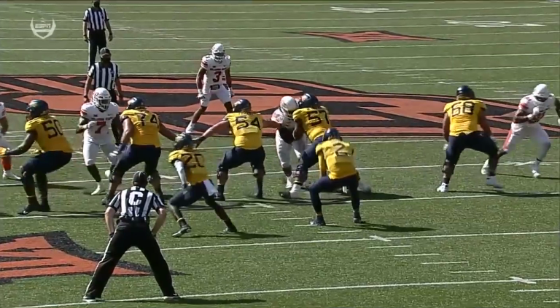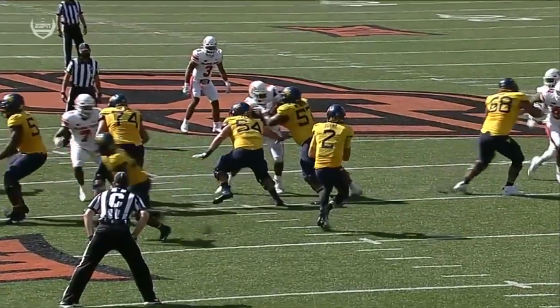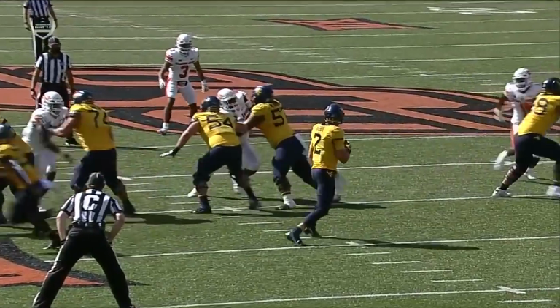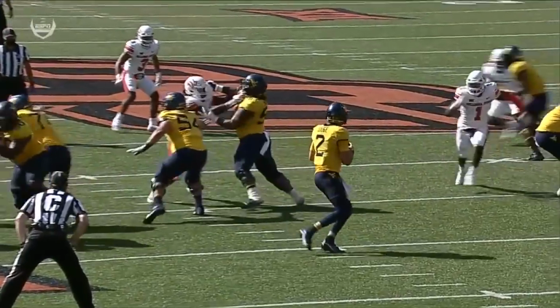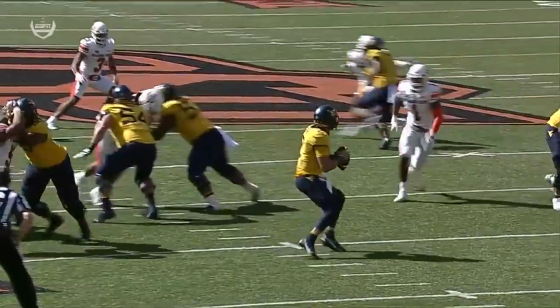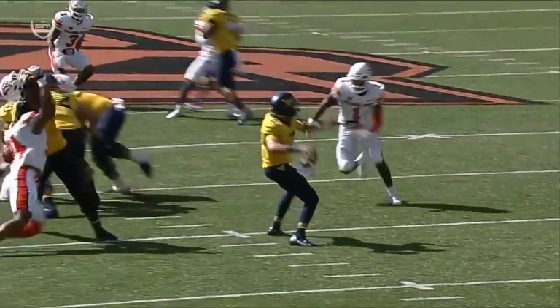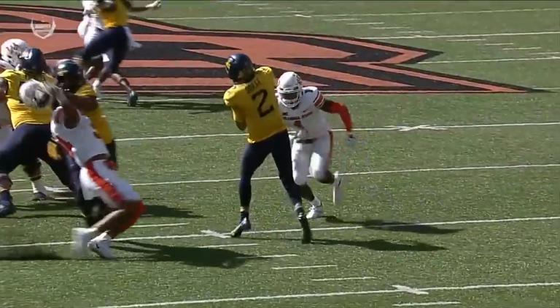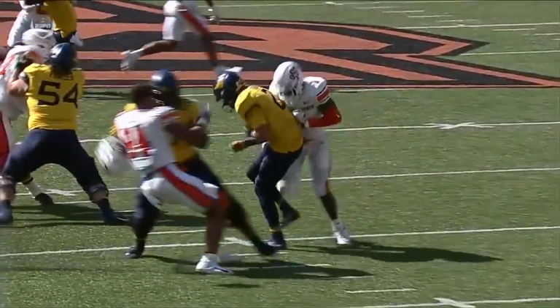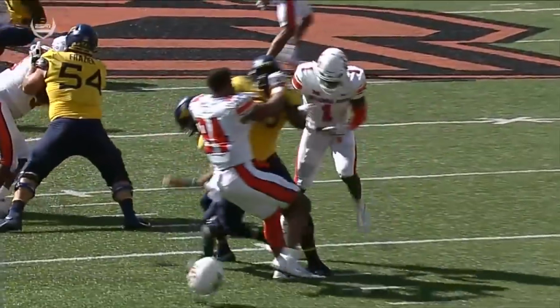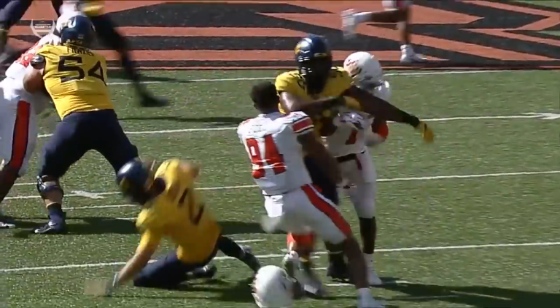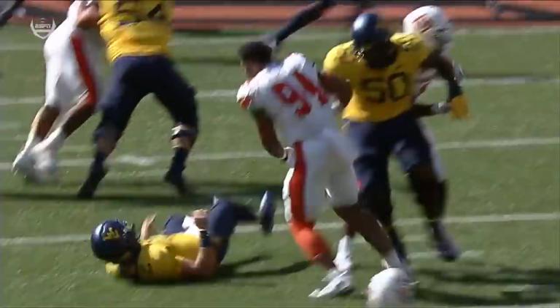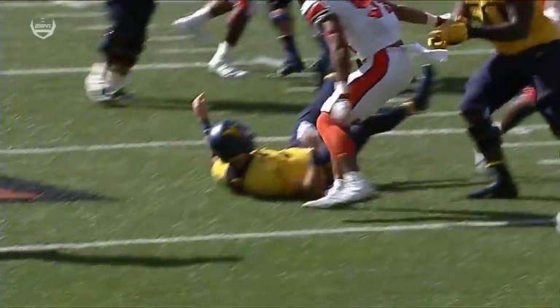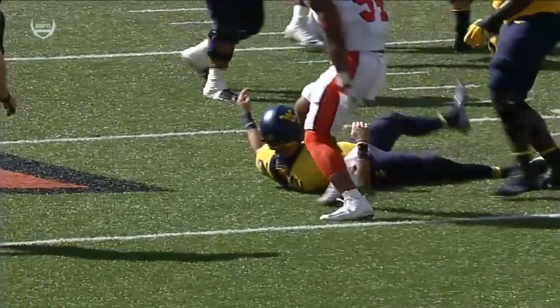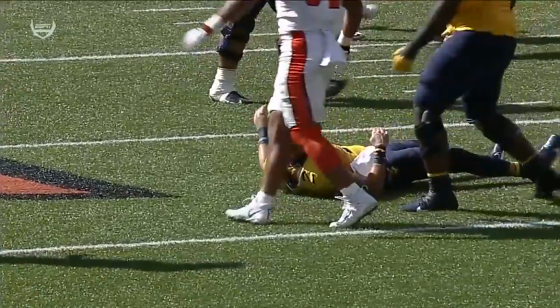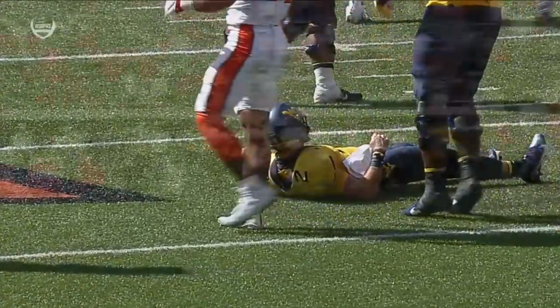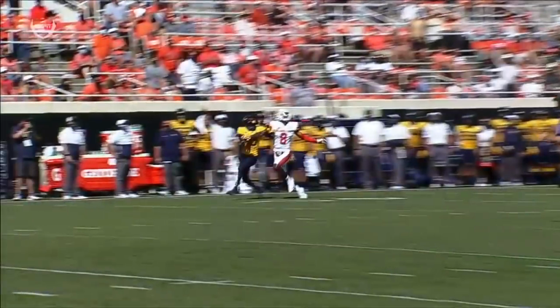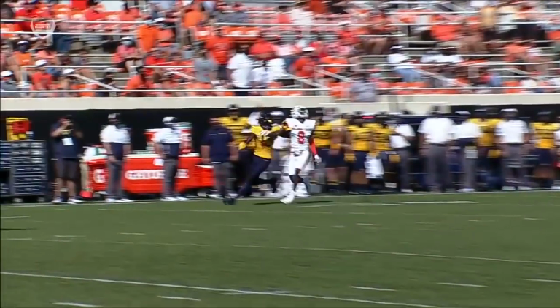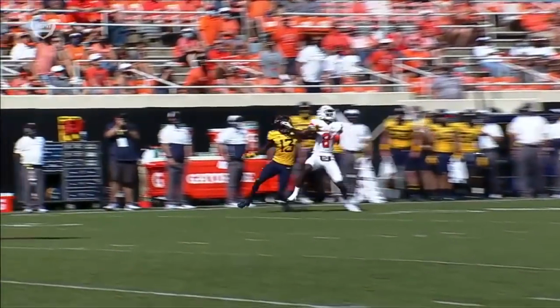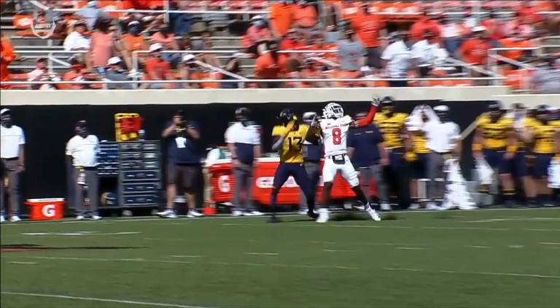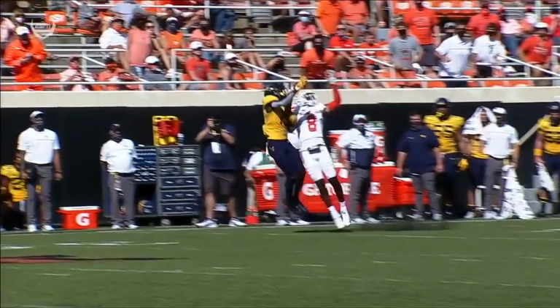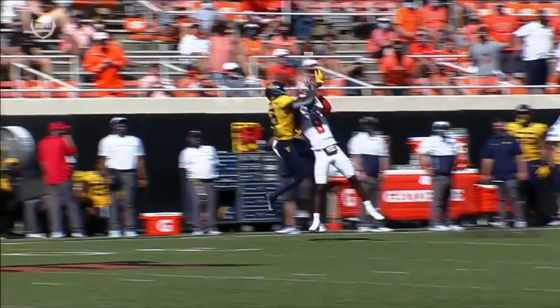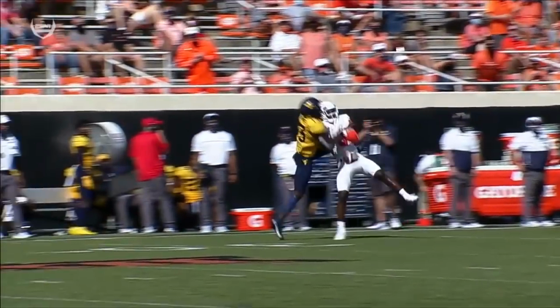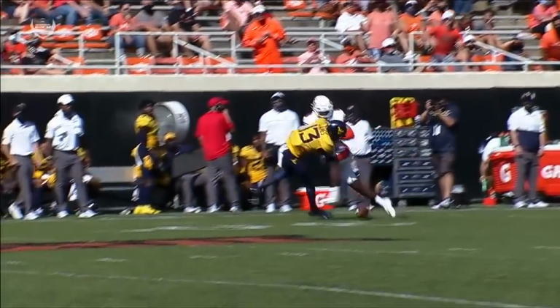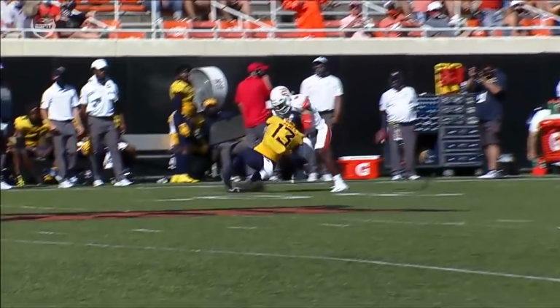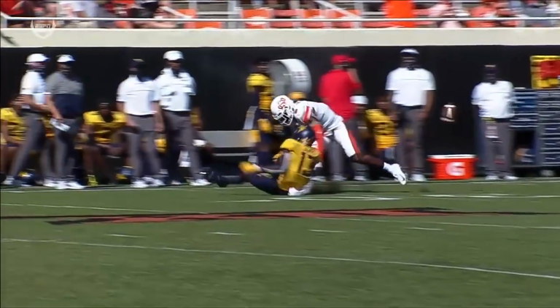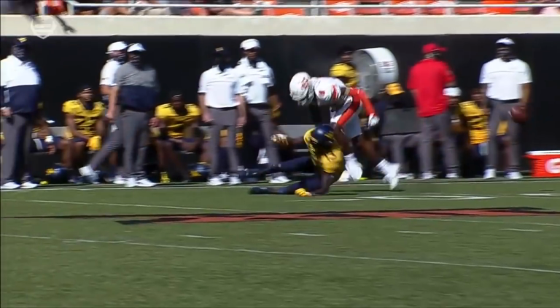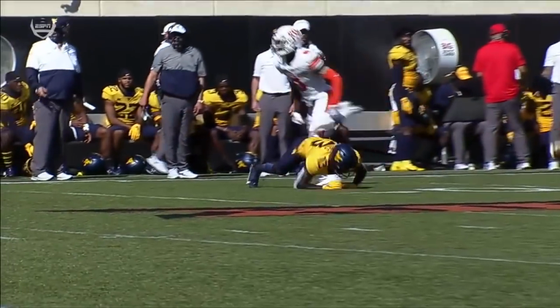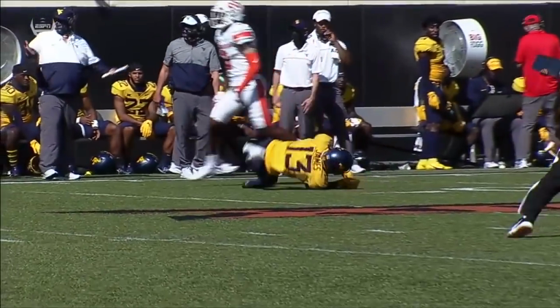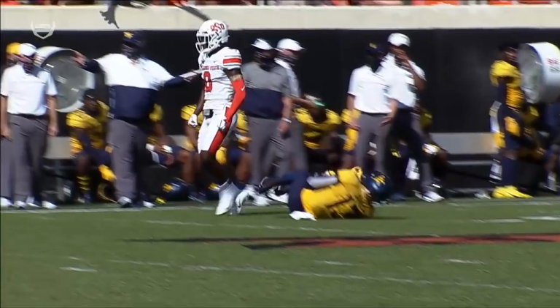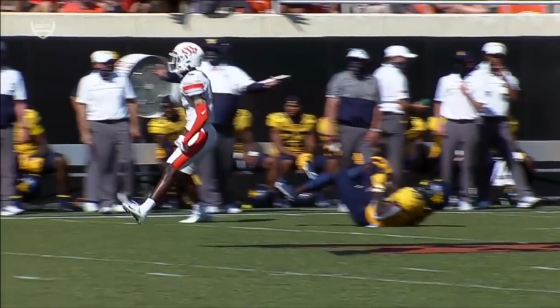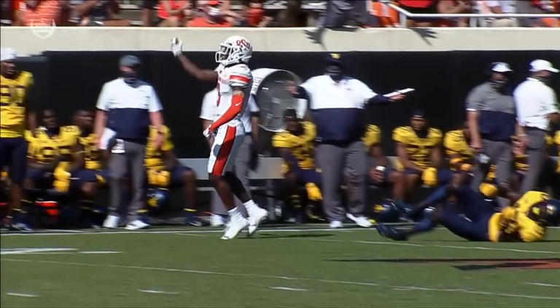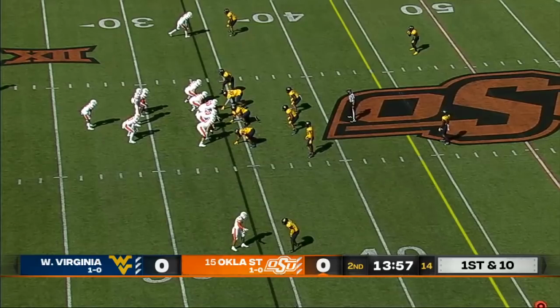Here comes that all-out pressure again. Bundage absolutely lights Daigie up. Great job getting the ball out and giving Sam James a chance downfield.